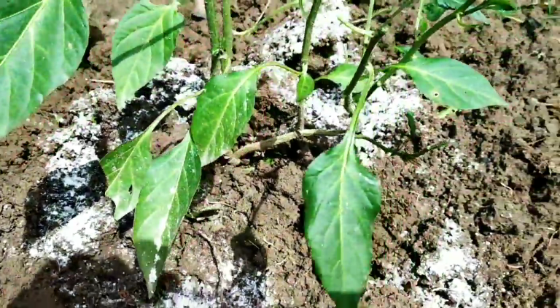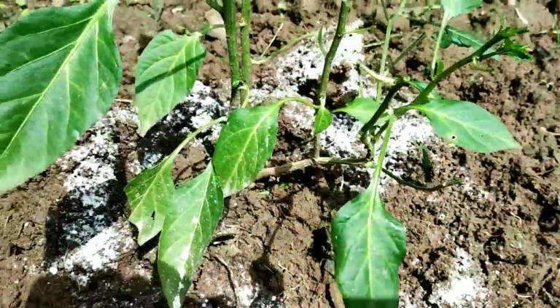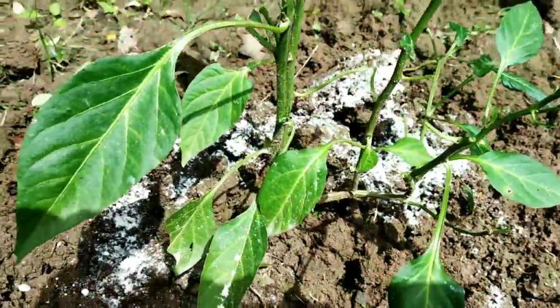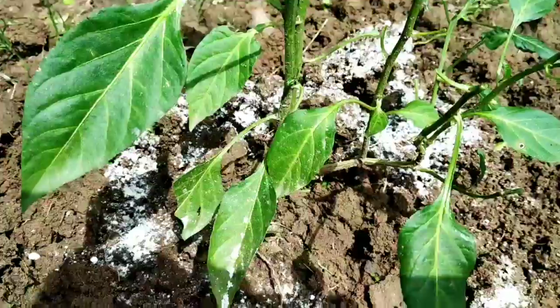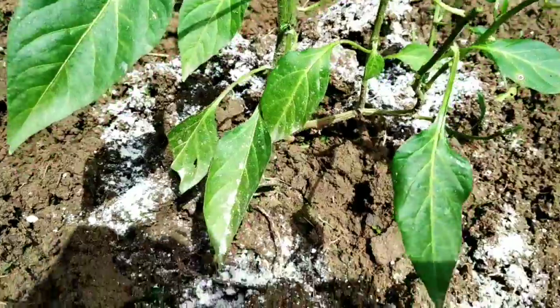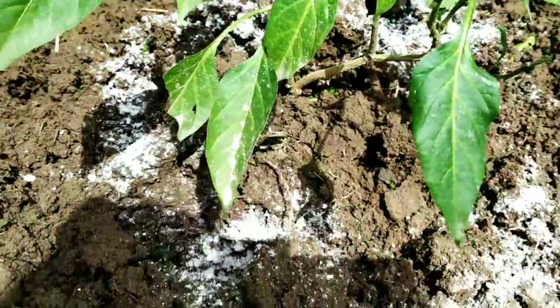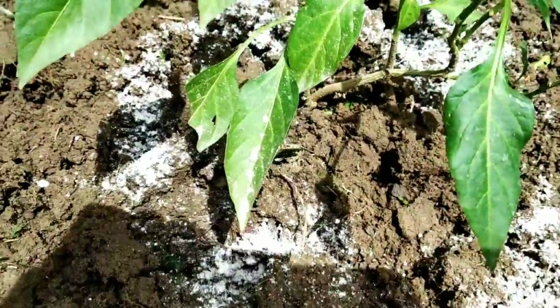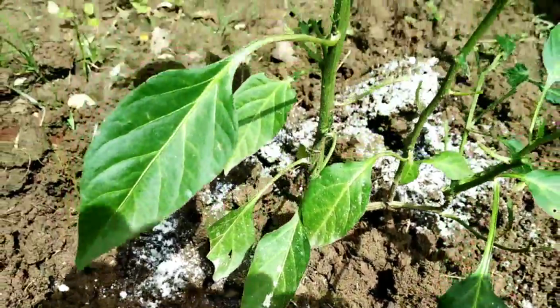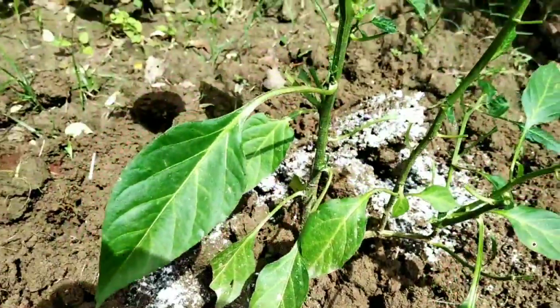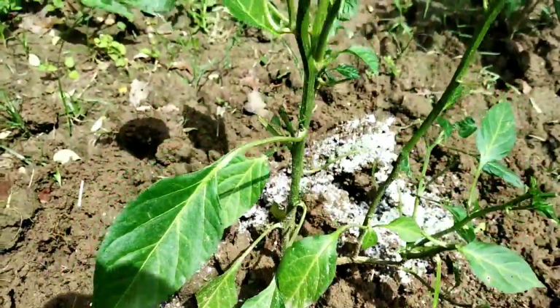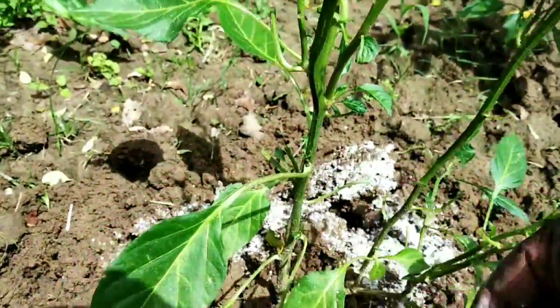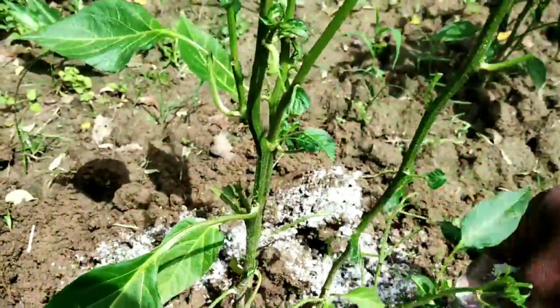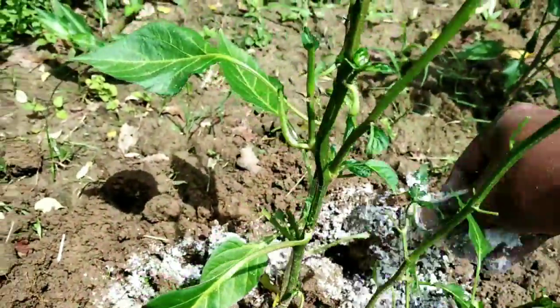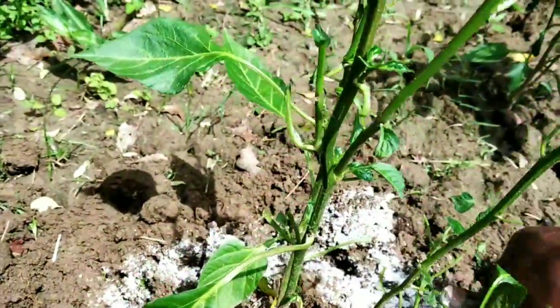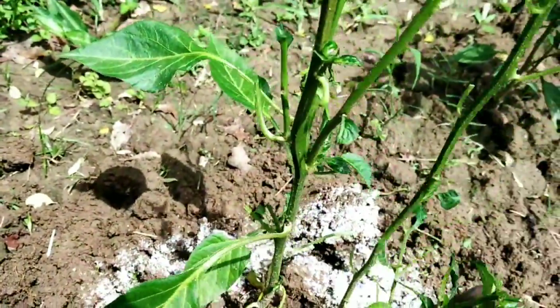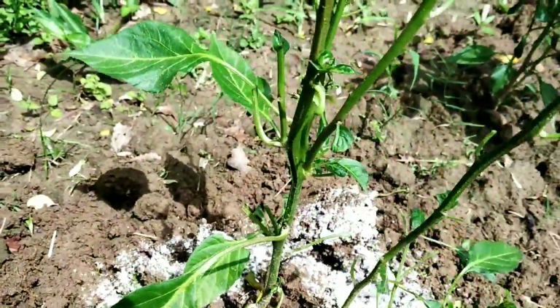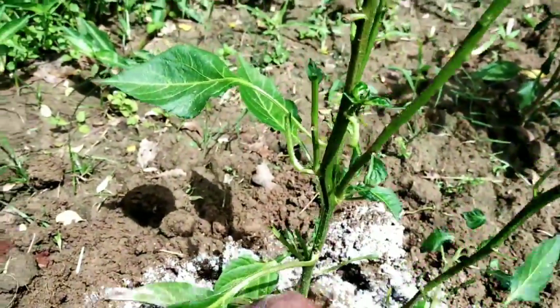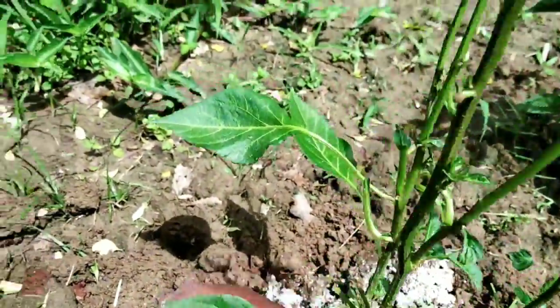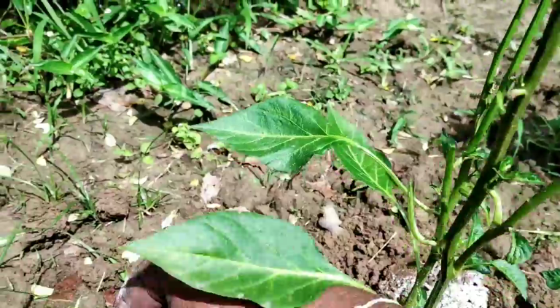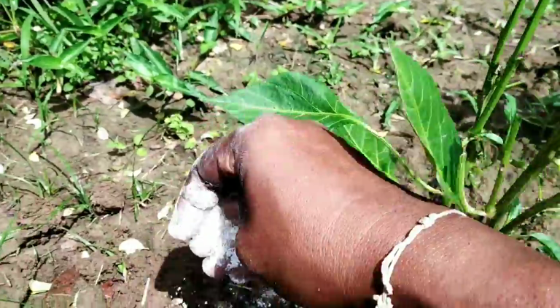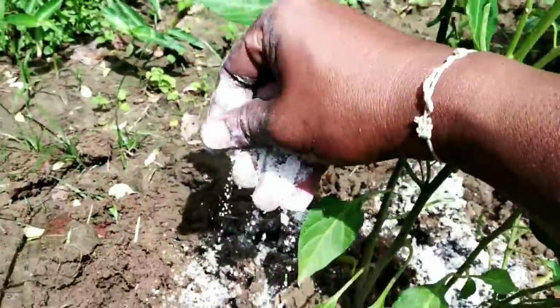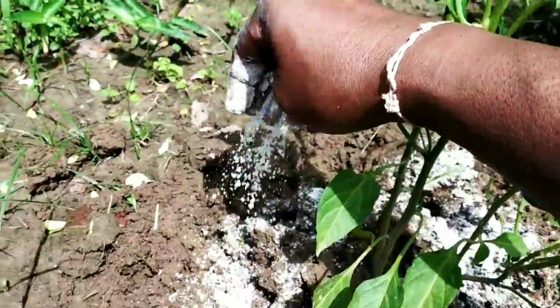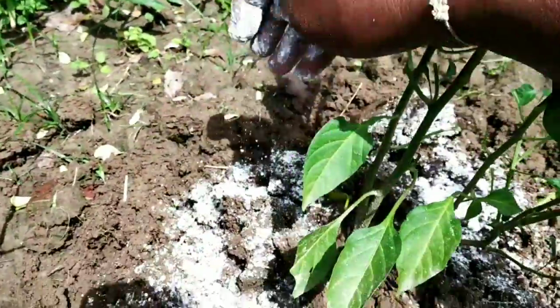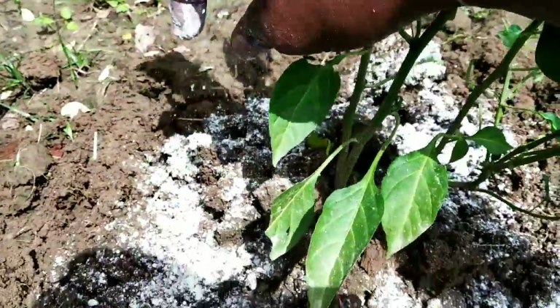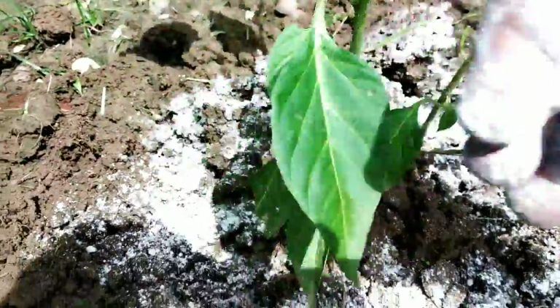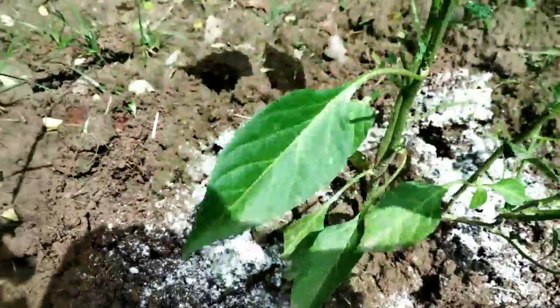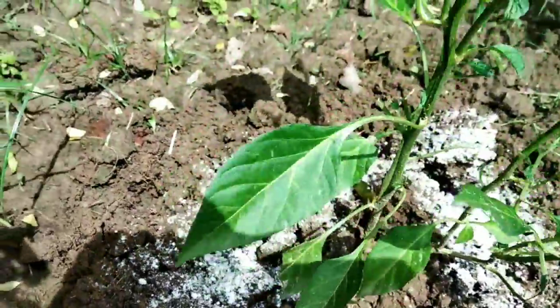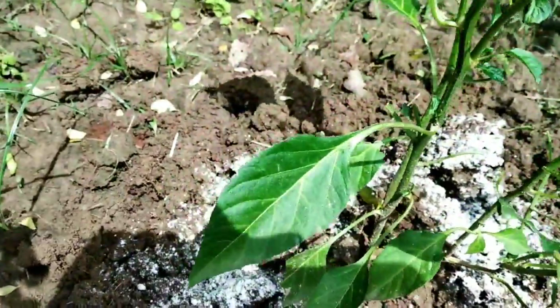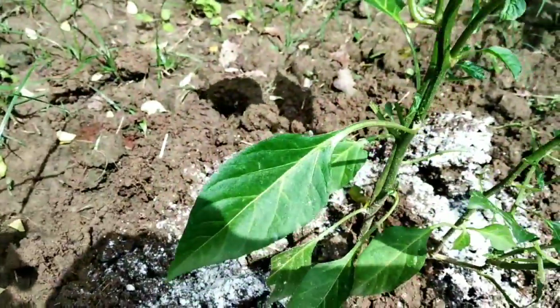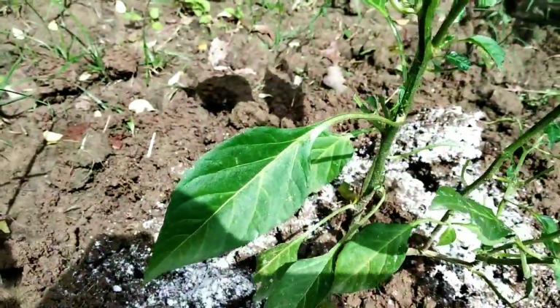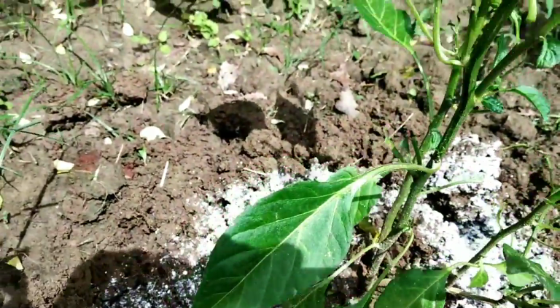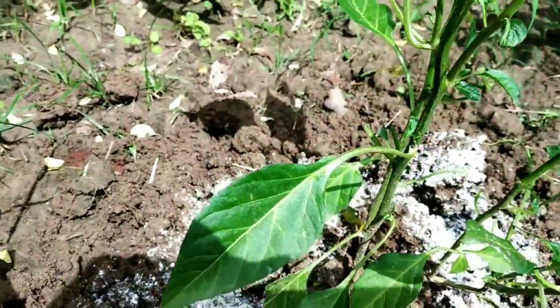10 to 15 grams of Trichoderma viride should be applied per plant. This application will make the soil very healthy and the soil will be free from all types of fungus.